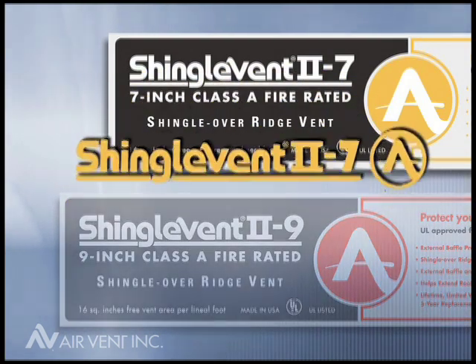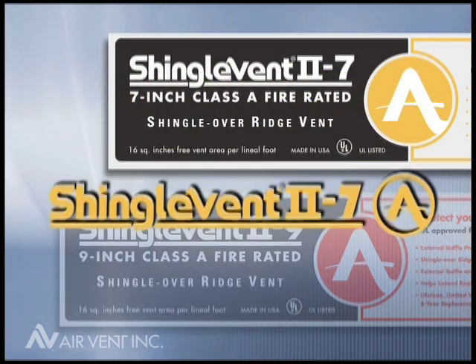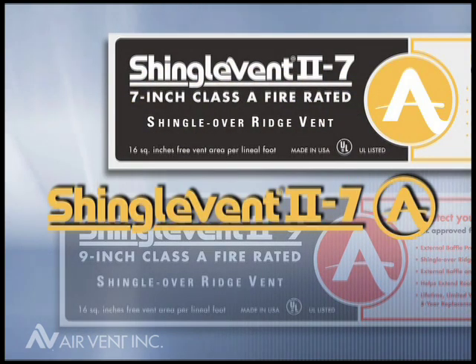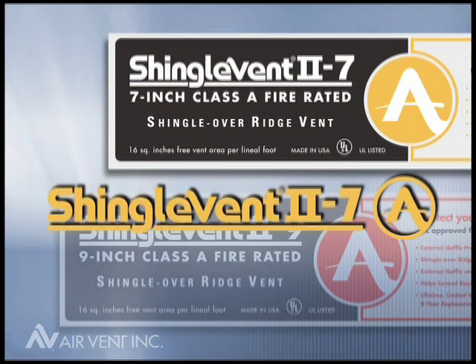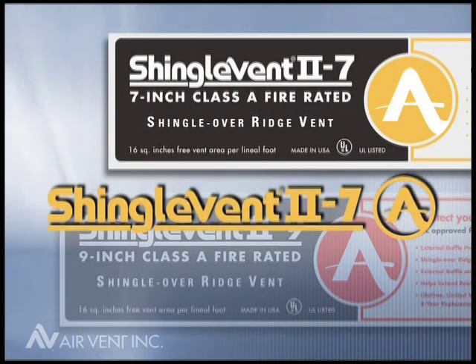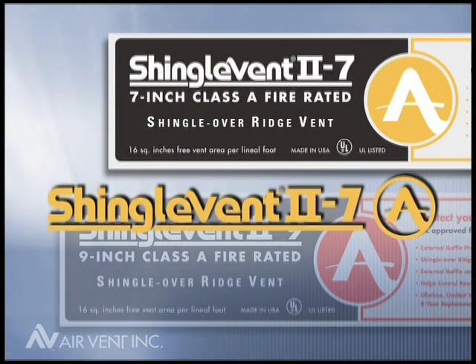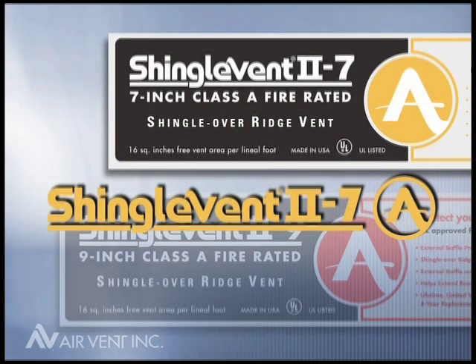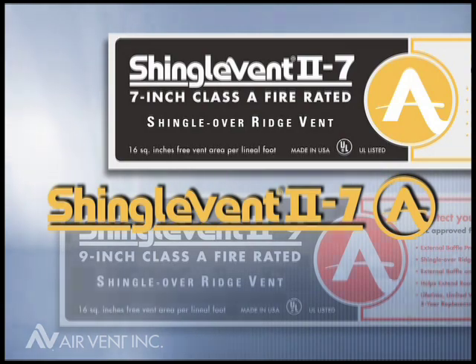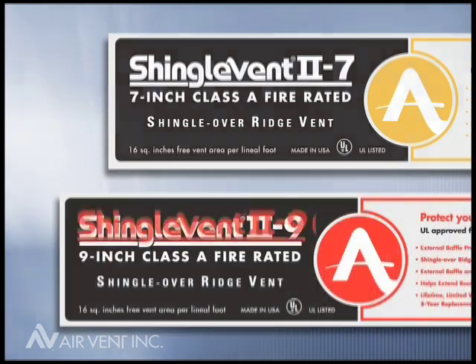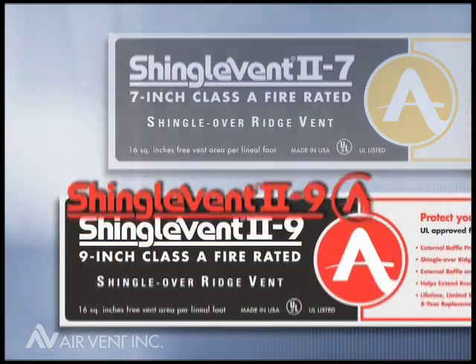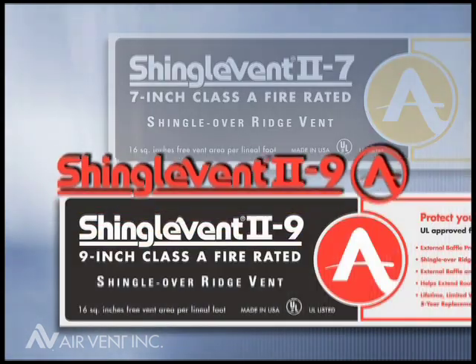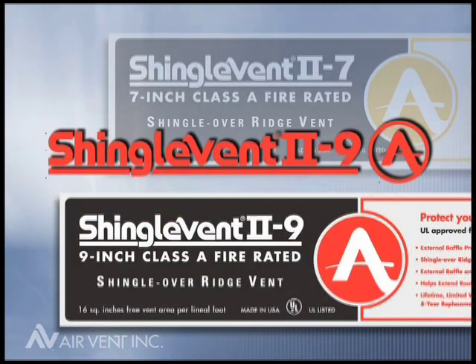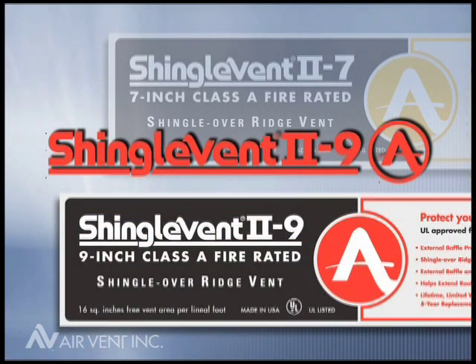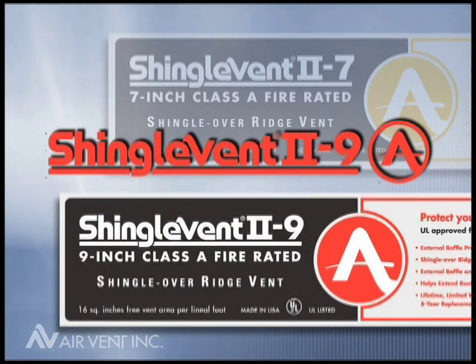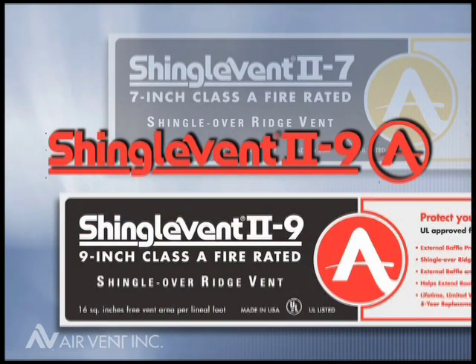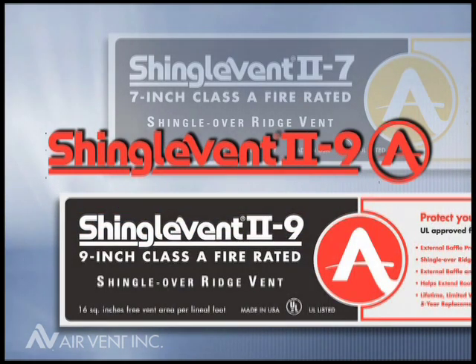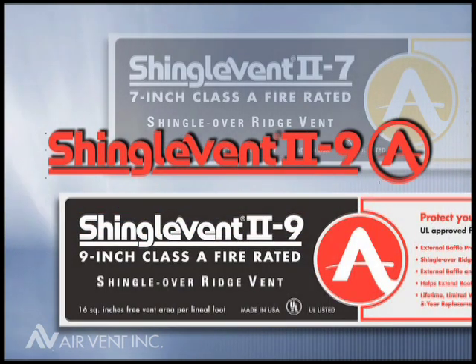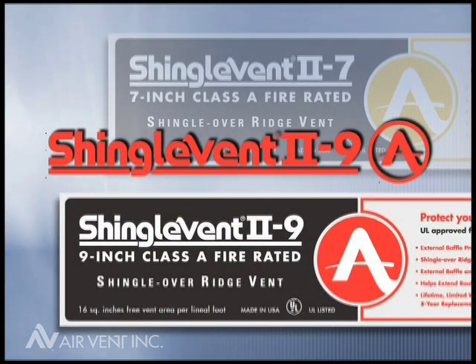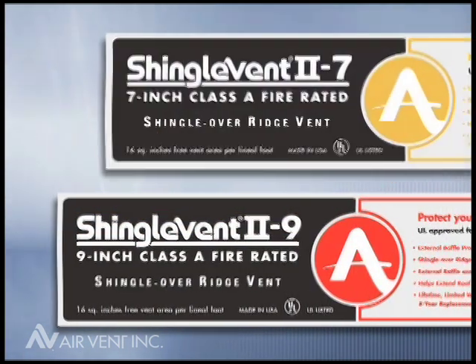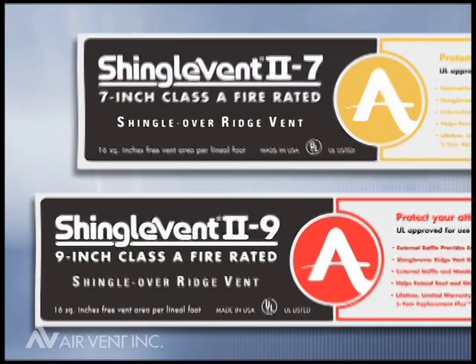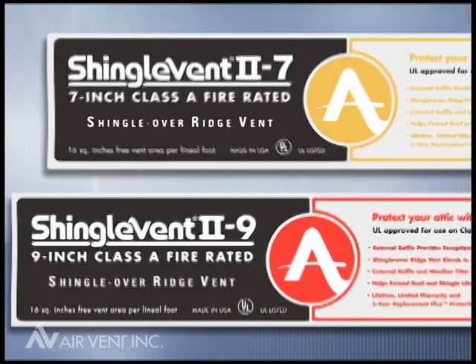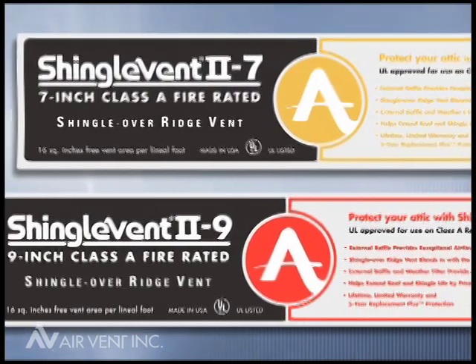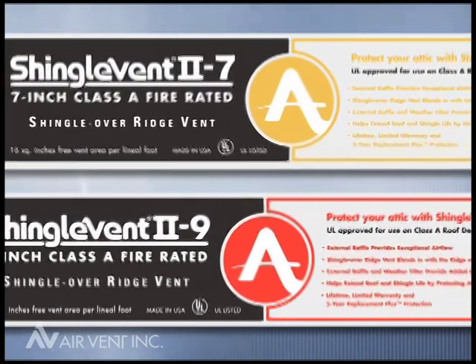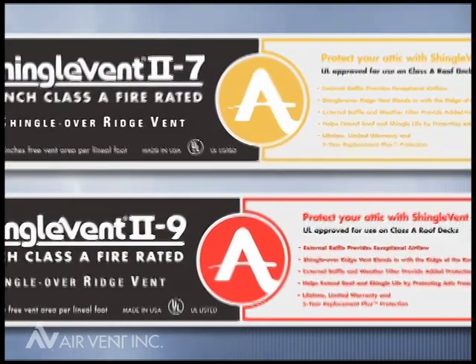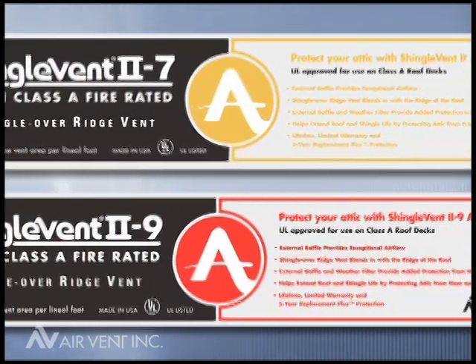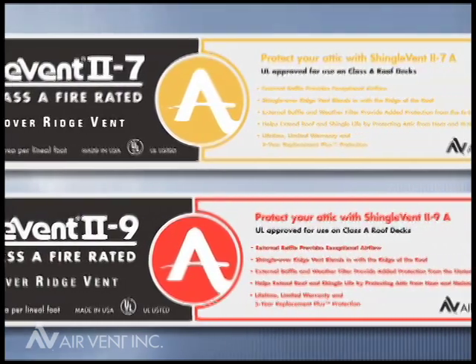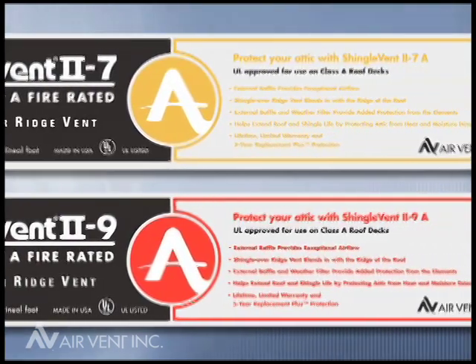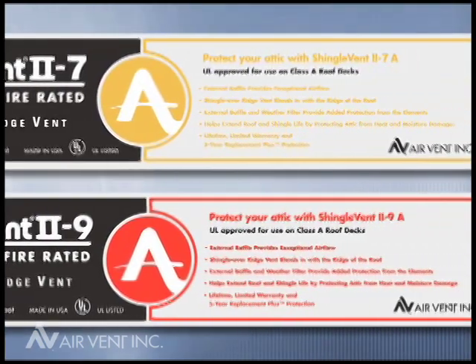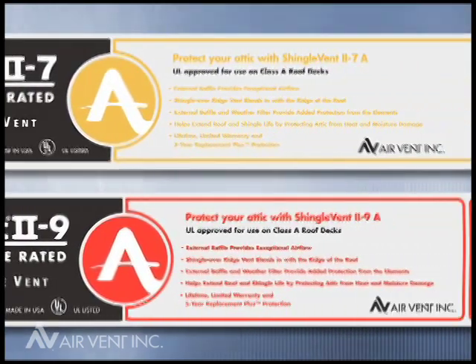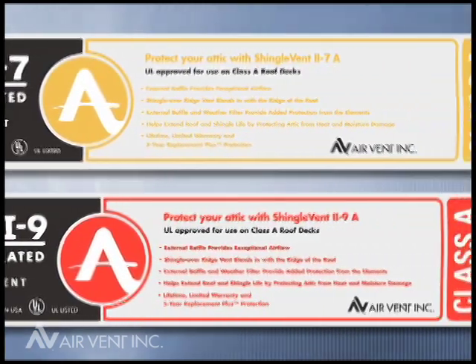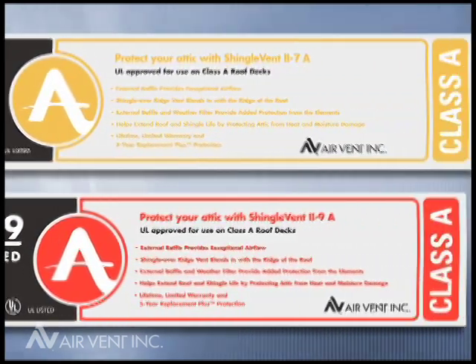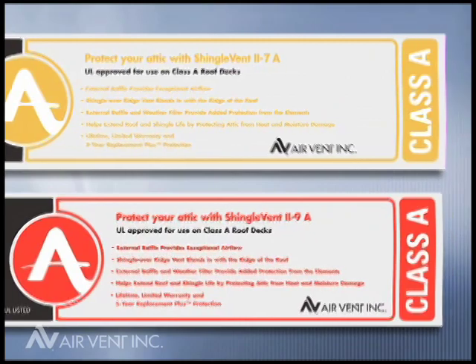Shingle Vent 2-7A, a 7-inch shingle-over ridge vent, and Shingle Vent 2-9A, a 9-inch shingle-over ridge vent. They're the only externally baffled, filtered, shingle-over ridge vent with Class A approval.